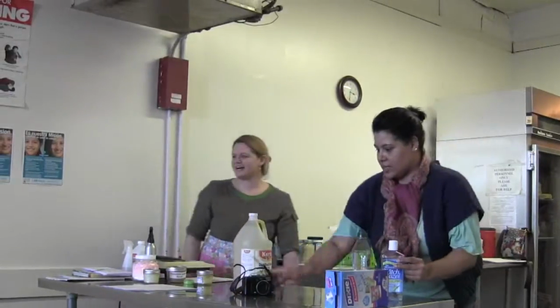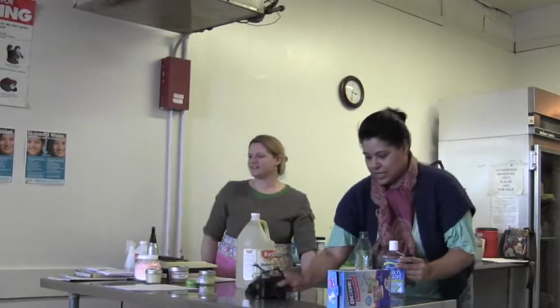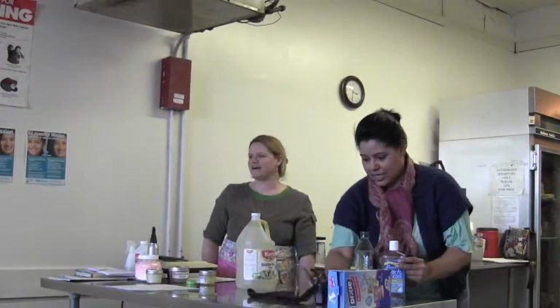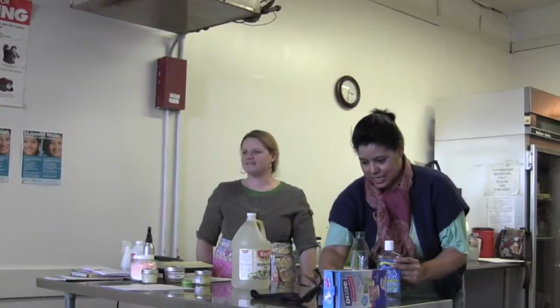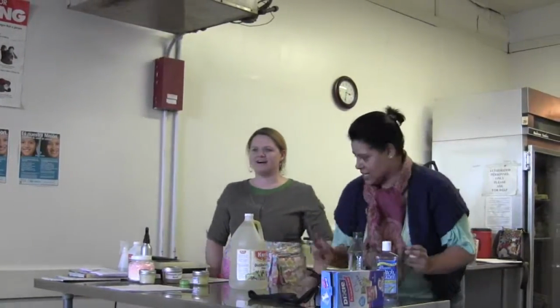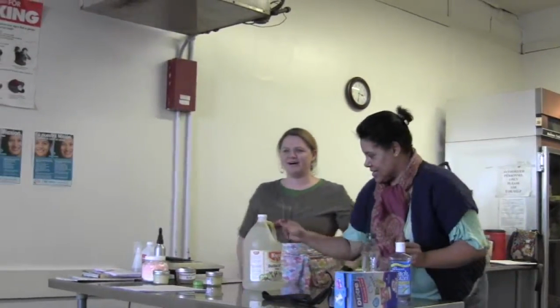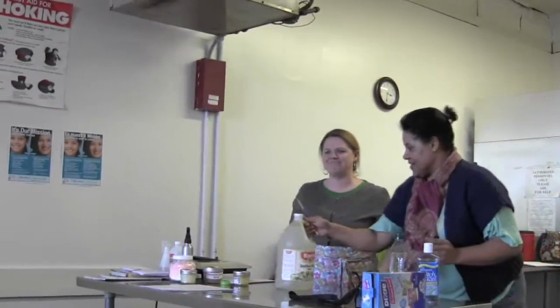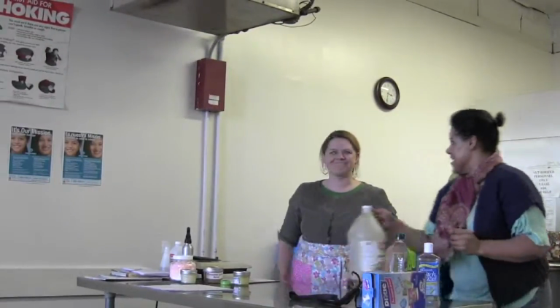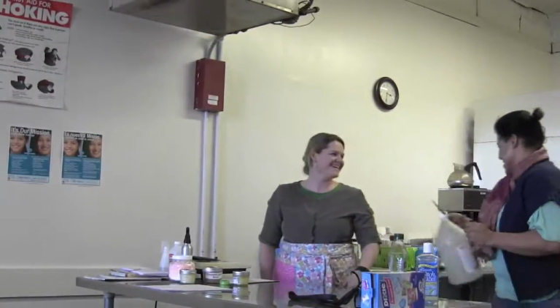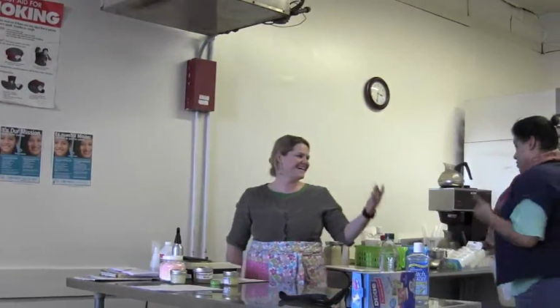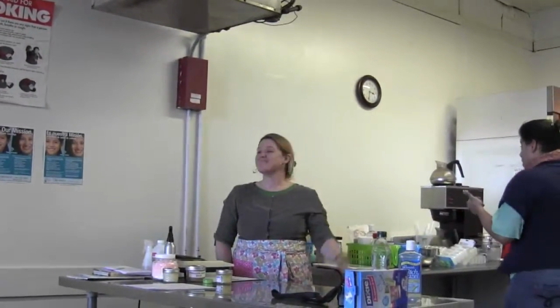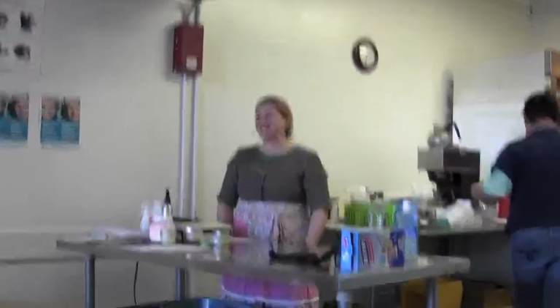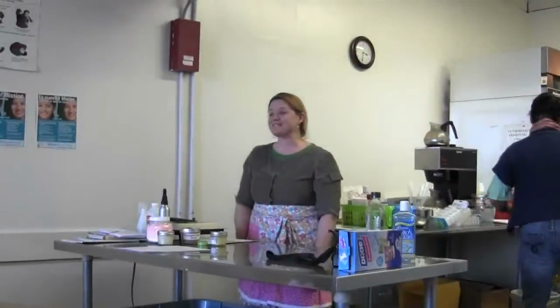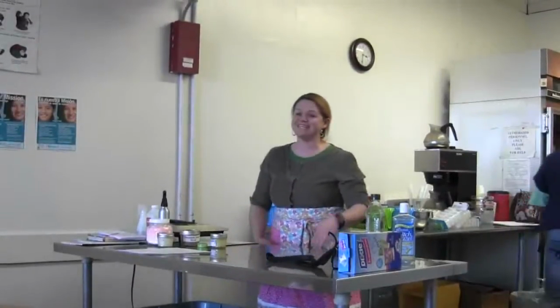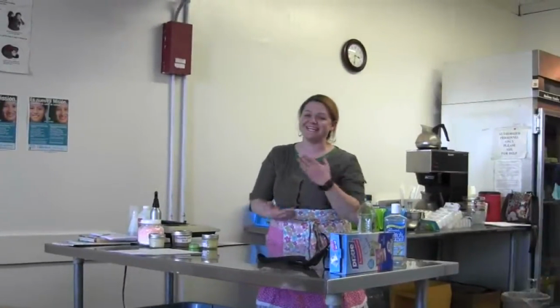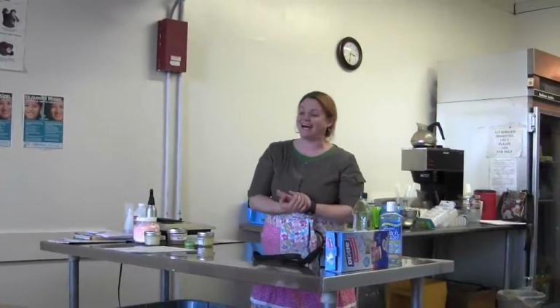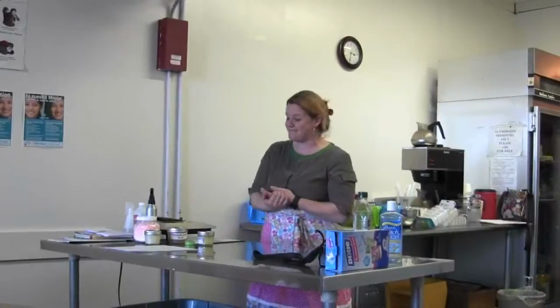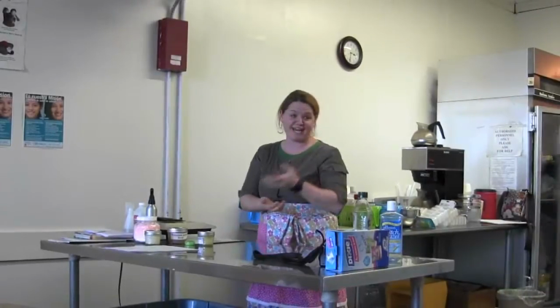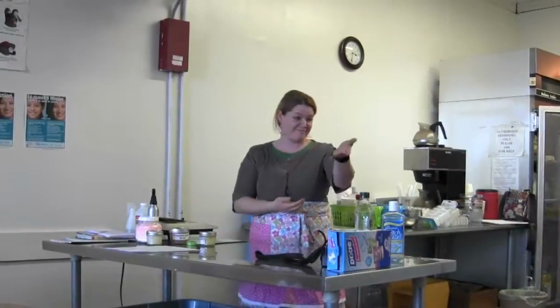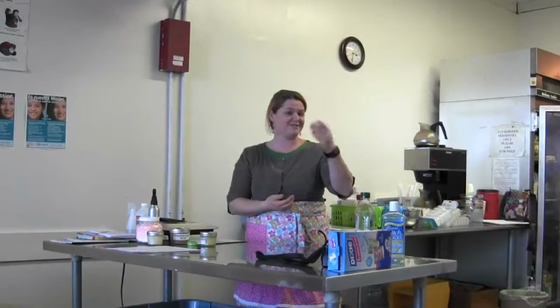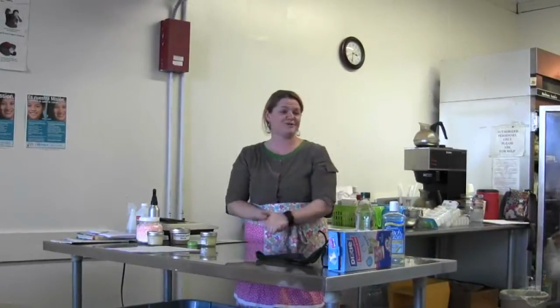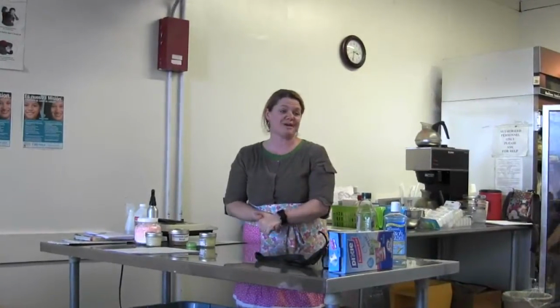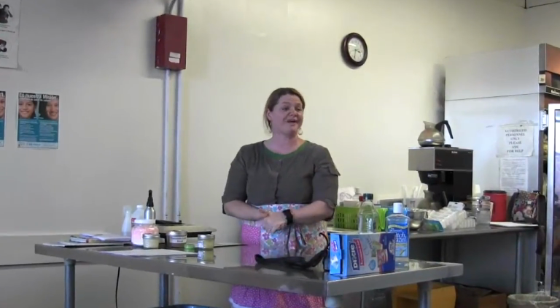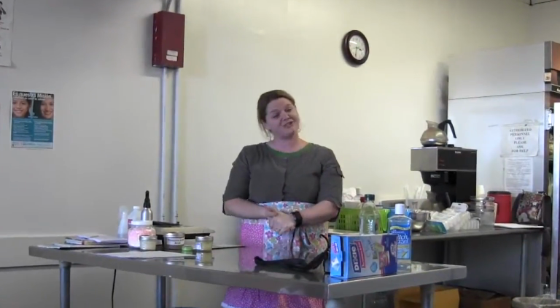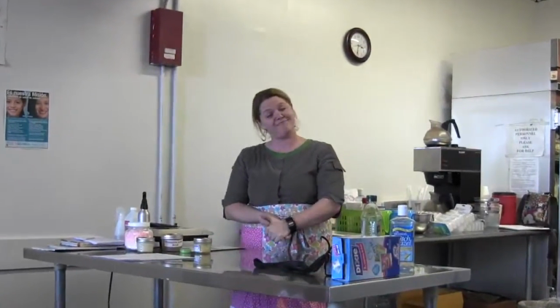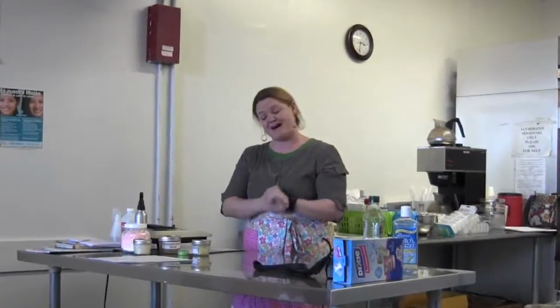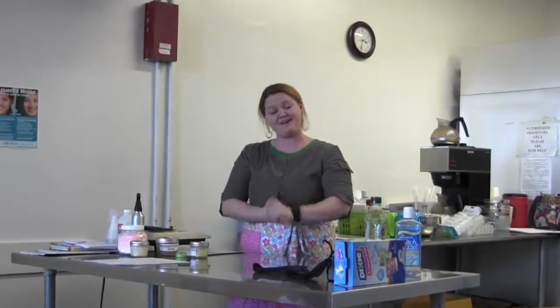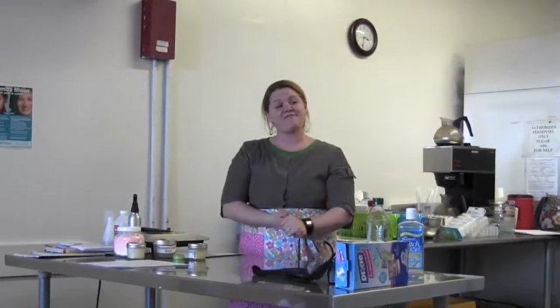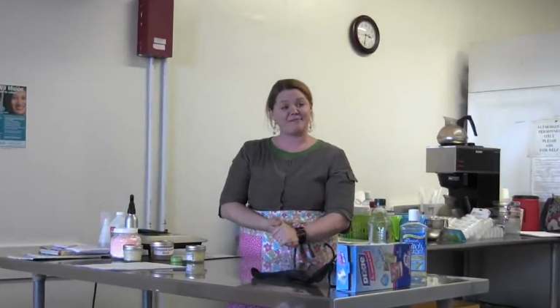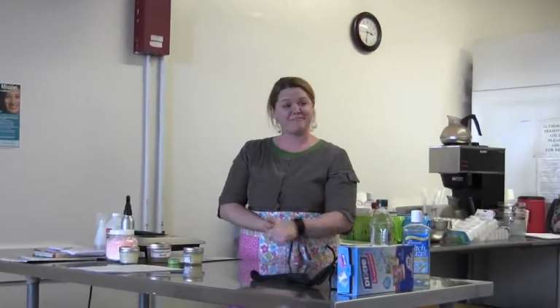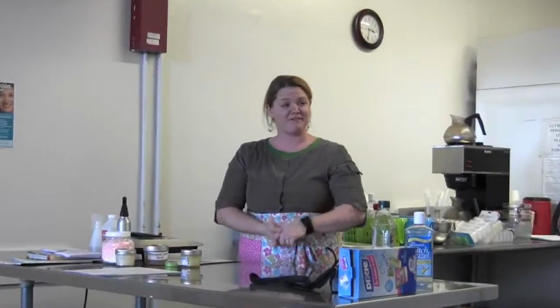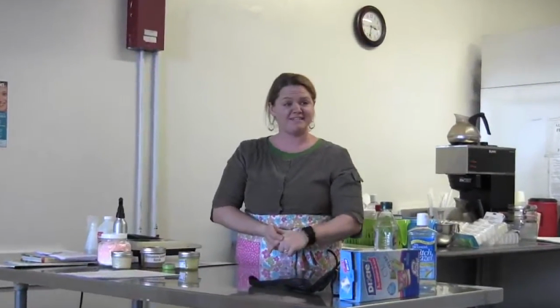That's a hard act to follow. My name is Susan Egan. My nickname, Little Susie Homemaker, actually came from my family and my friends.